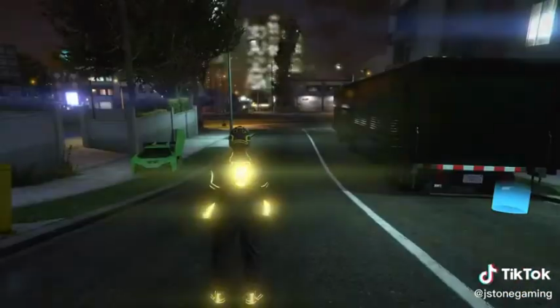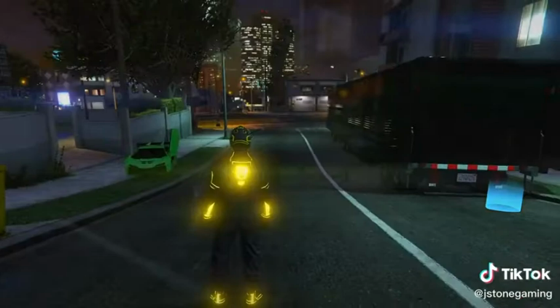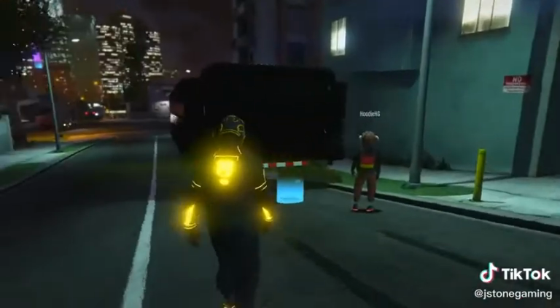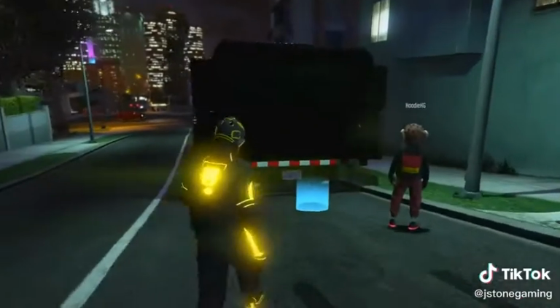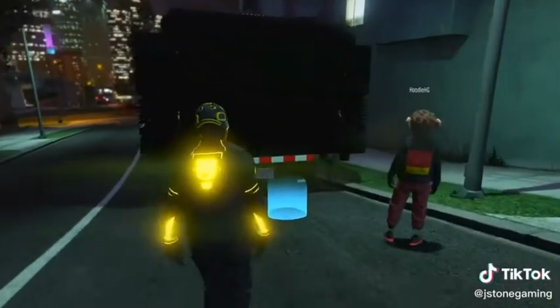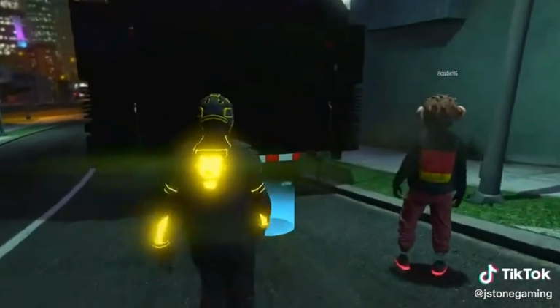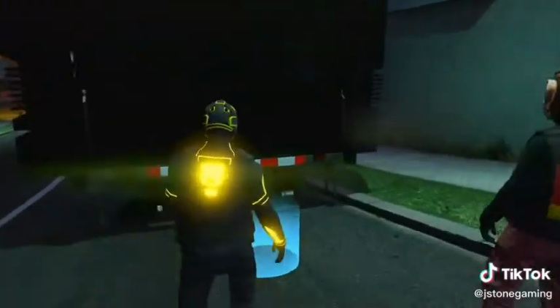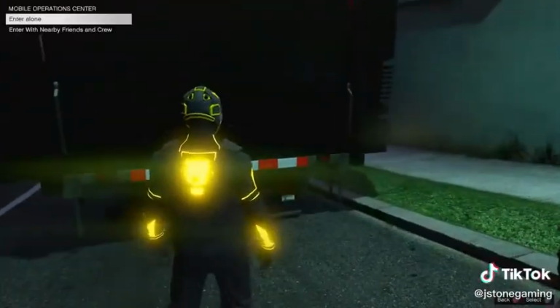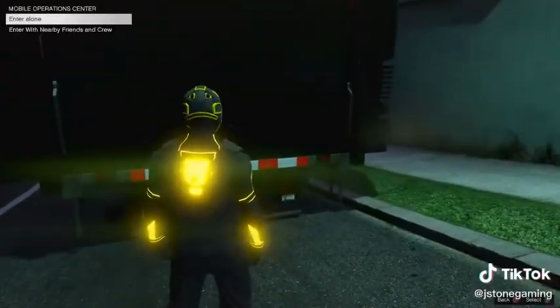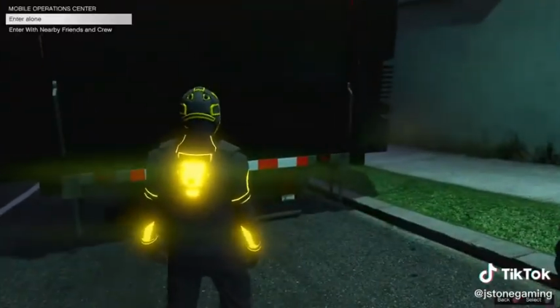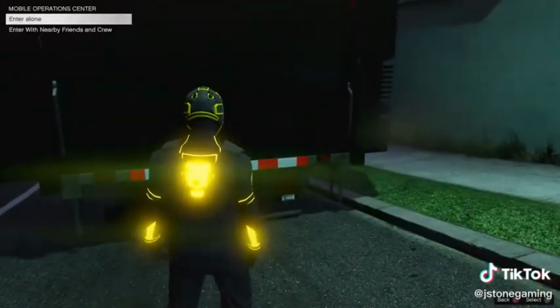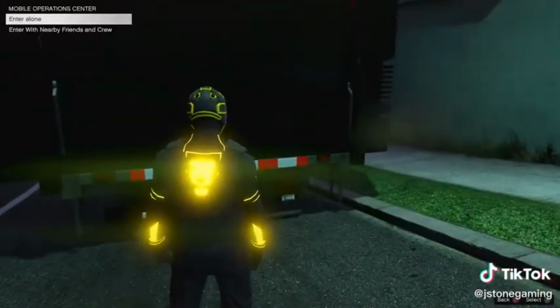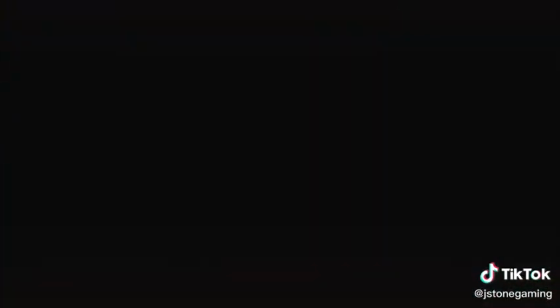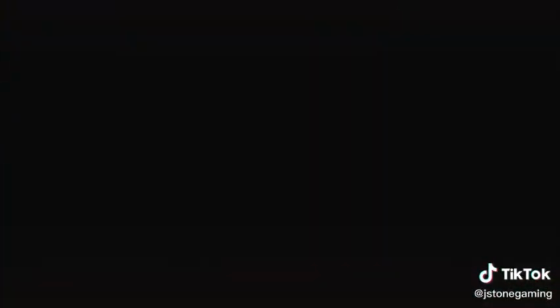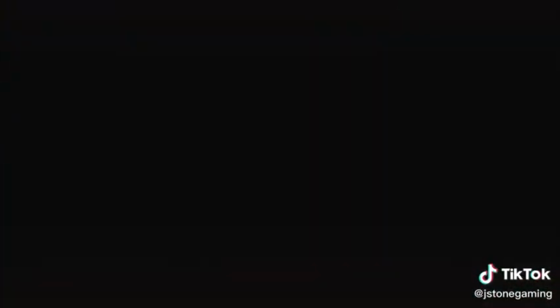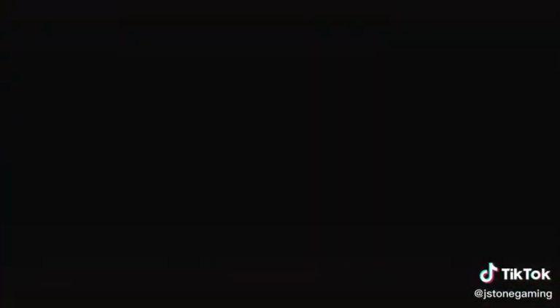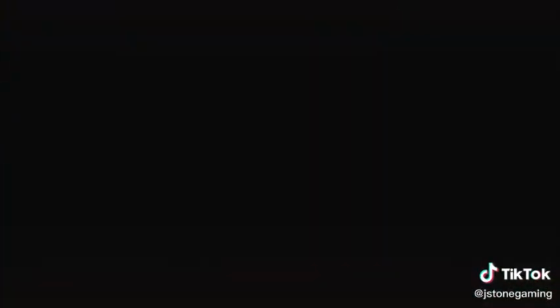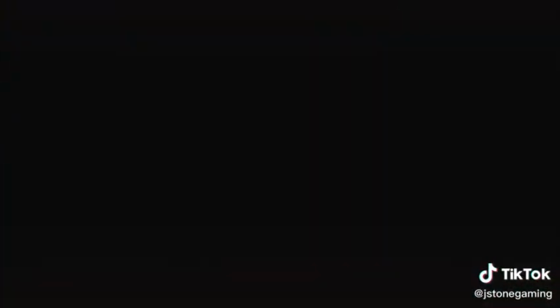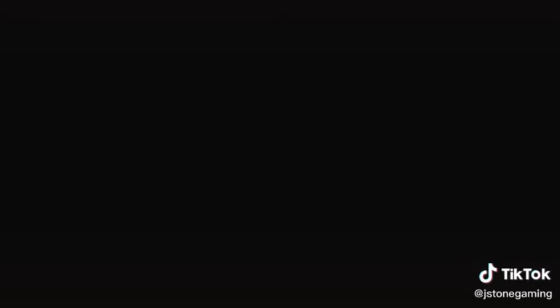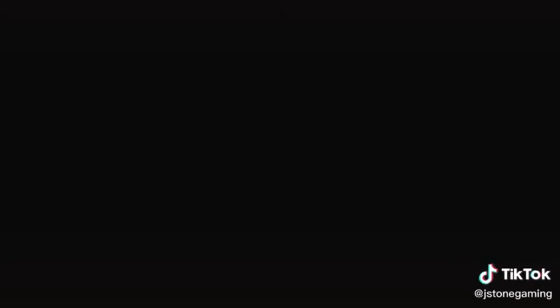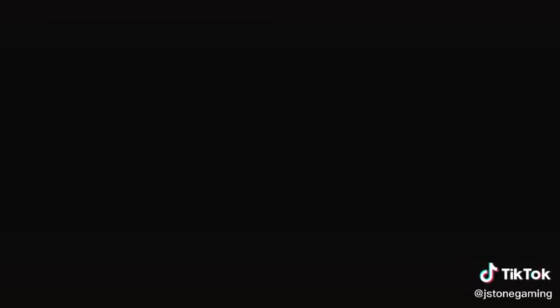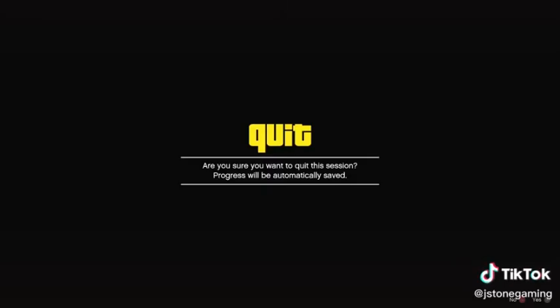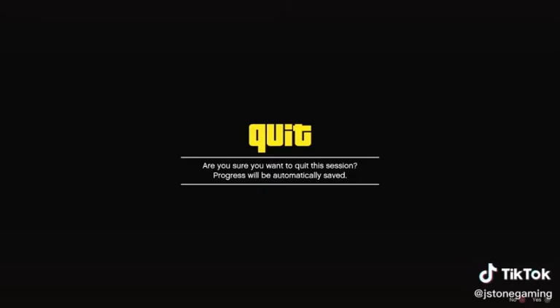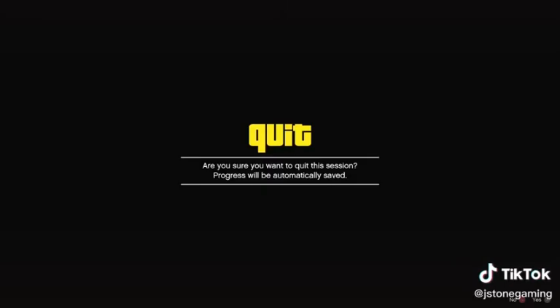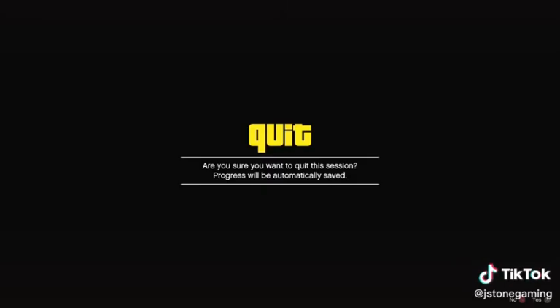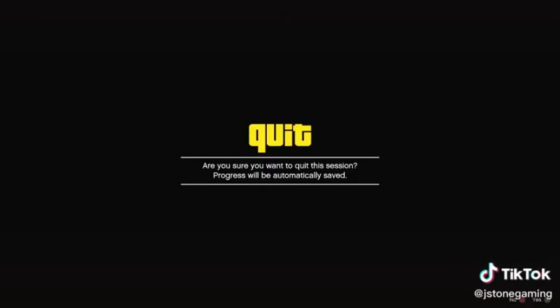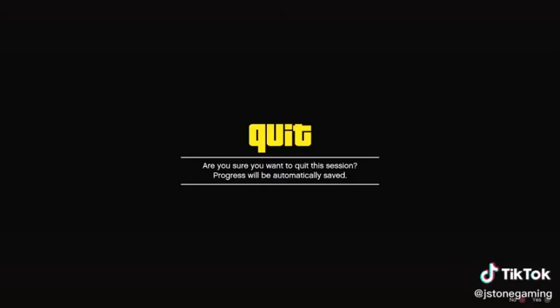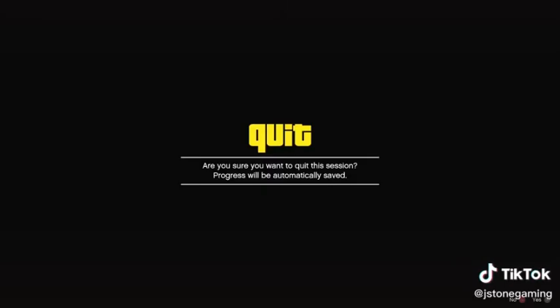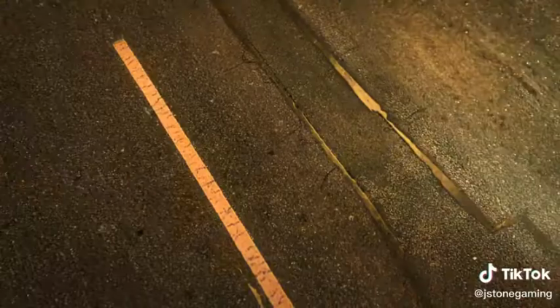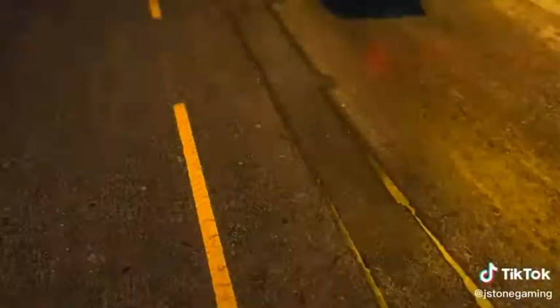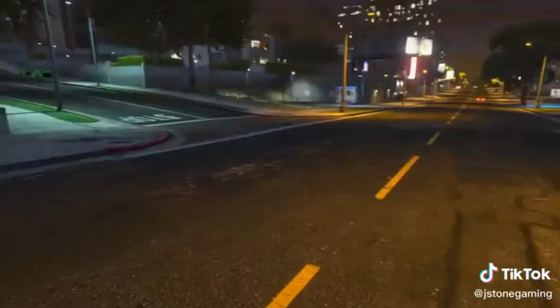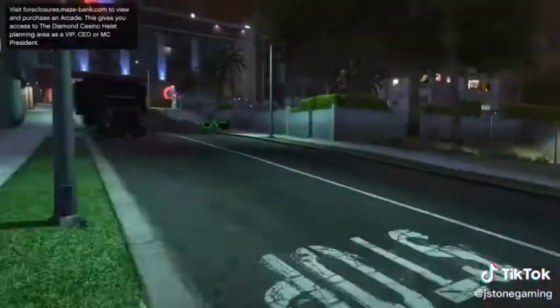With your friend standing there, walk up to the back of the MOC and select the option to enter alone. You'll be stuck on a black screen. Hold down D-pad and push the right stick forward and then decline the alert.